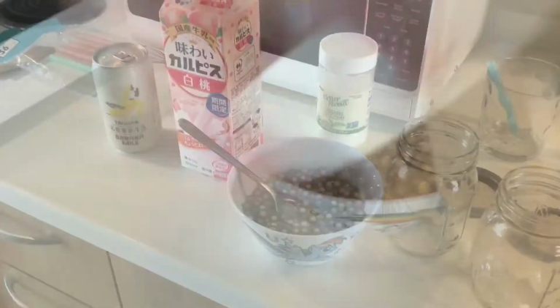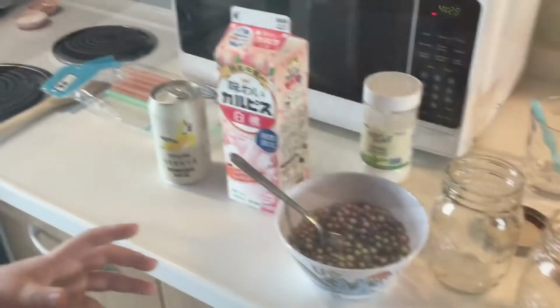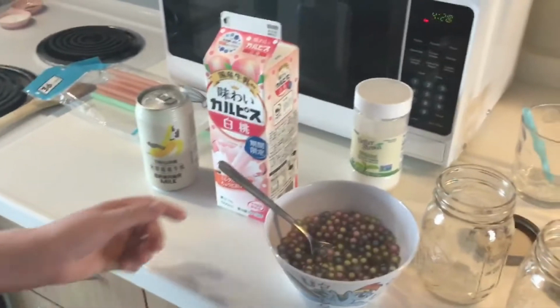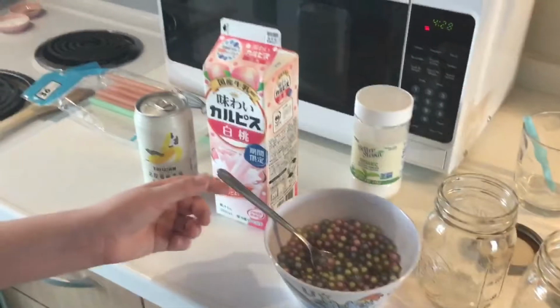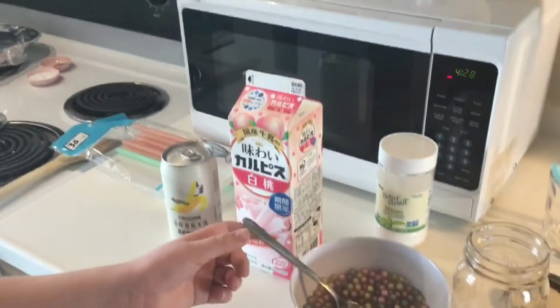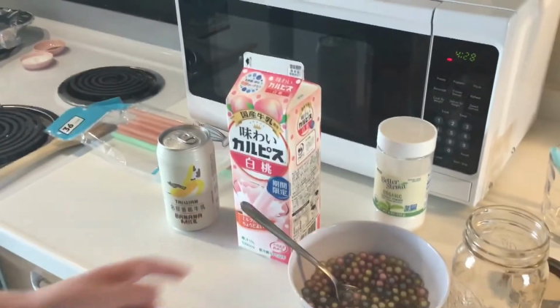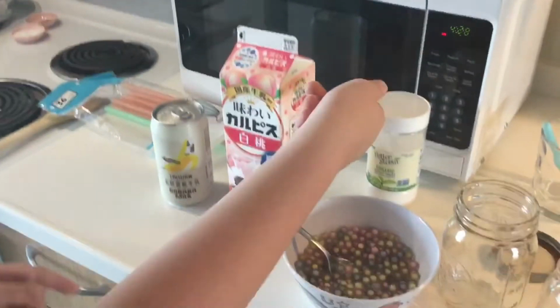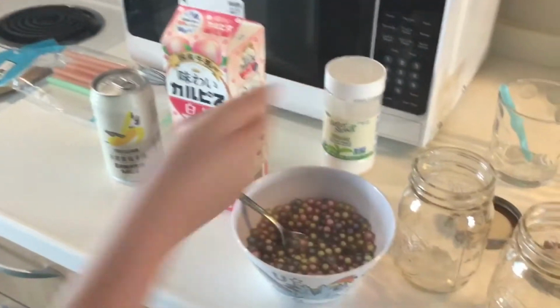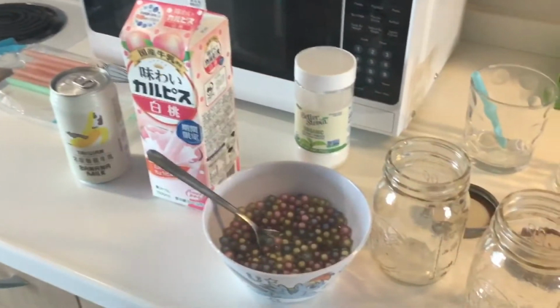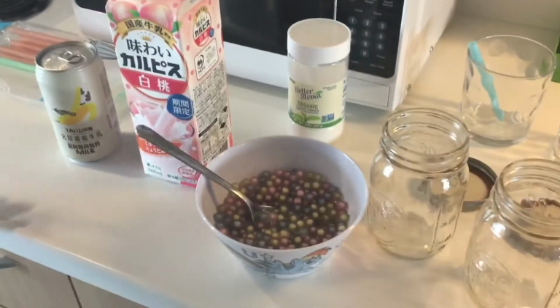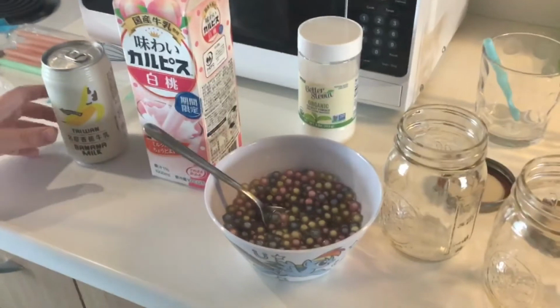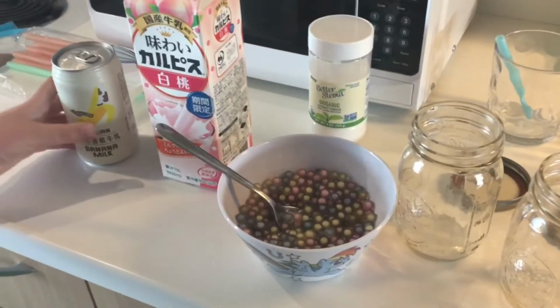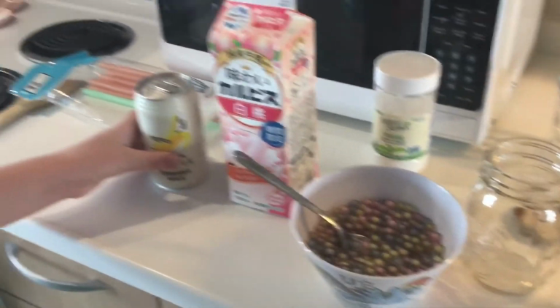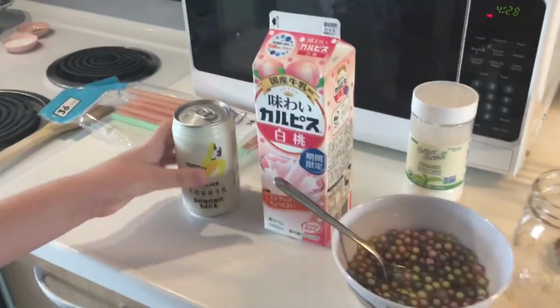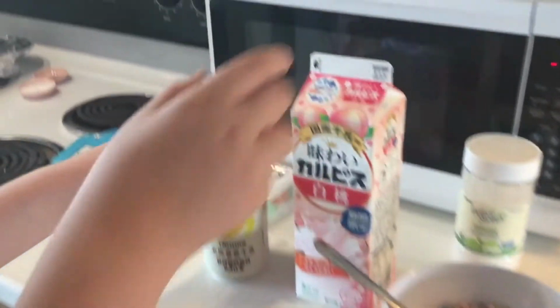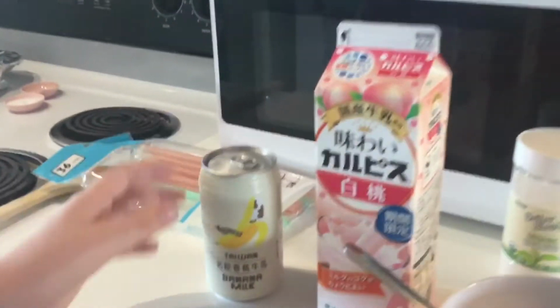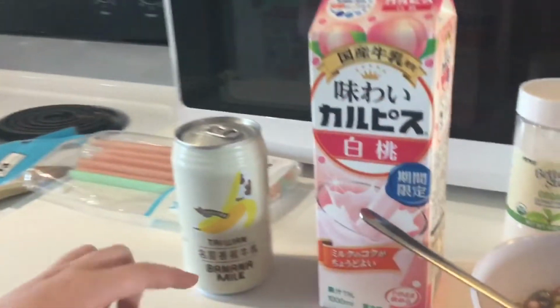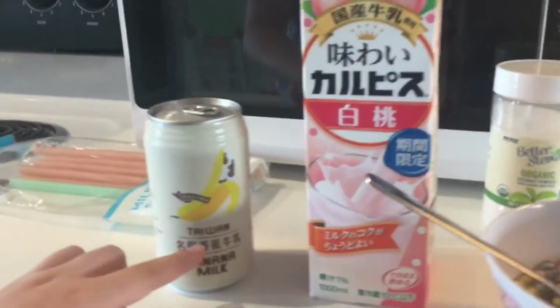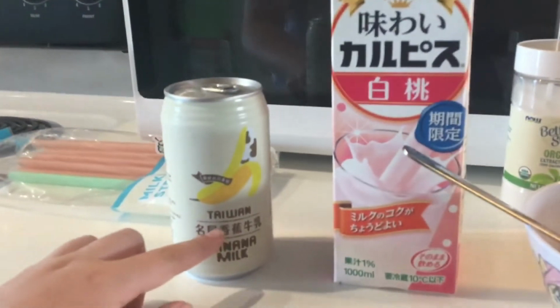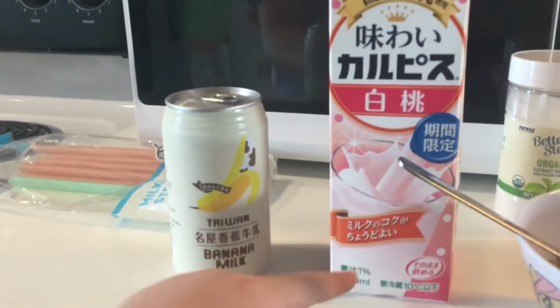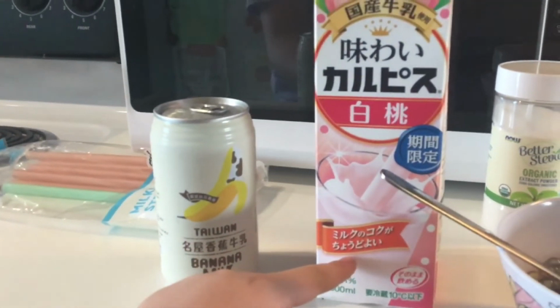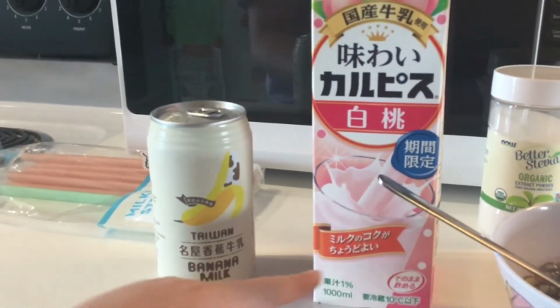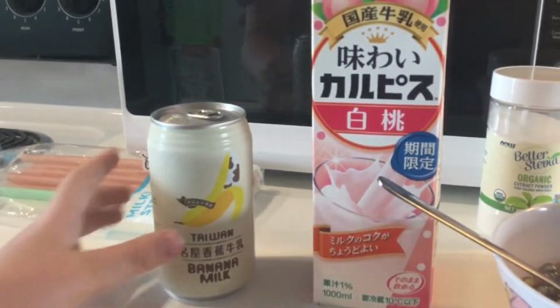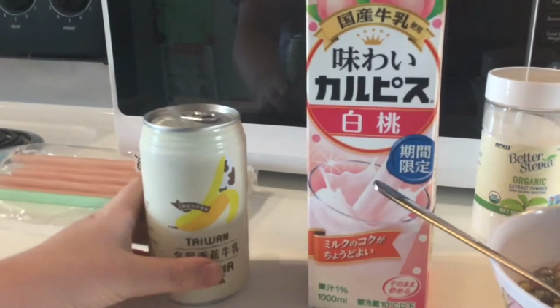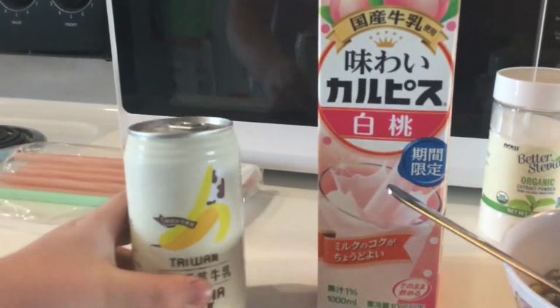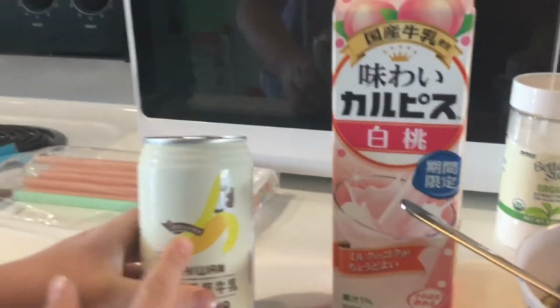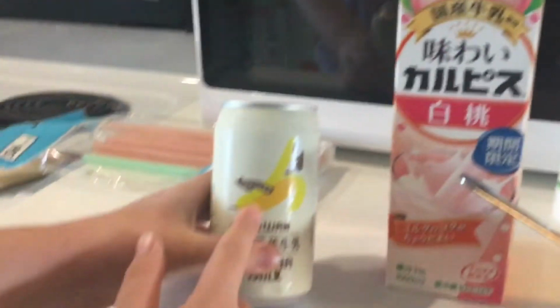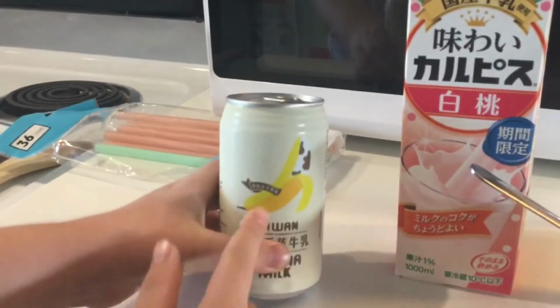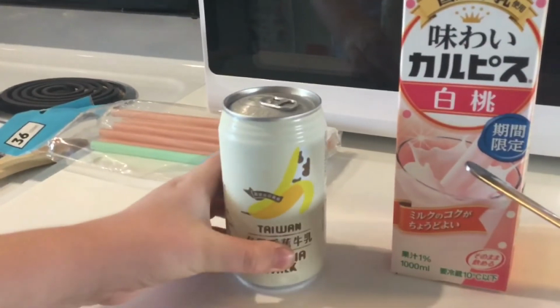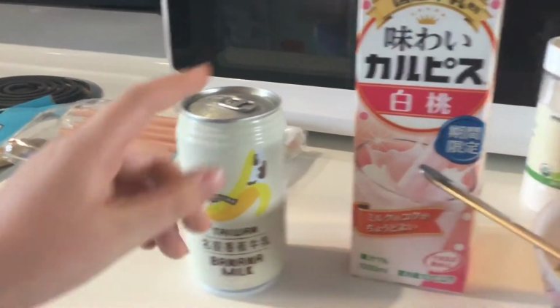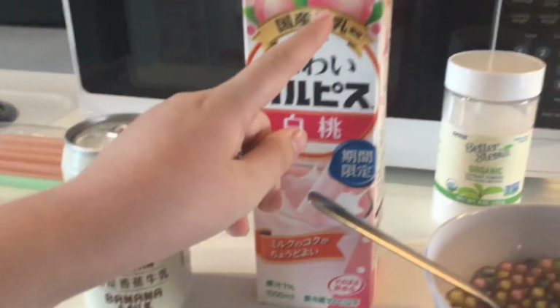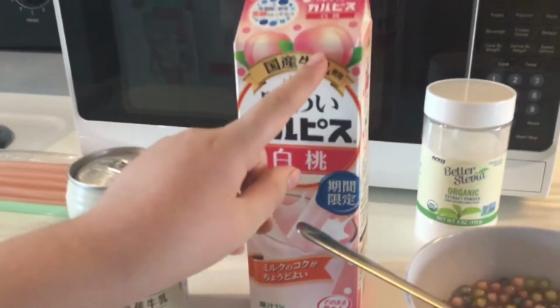Now that we've added the stevia, we have two different kinds of milk — one from Taiwan and one from Japan. This one is banana and this one is peach.